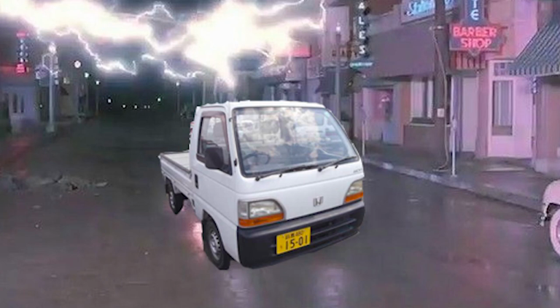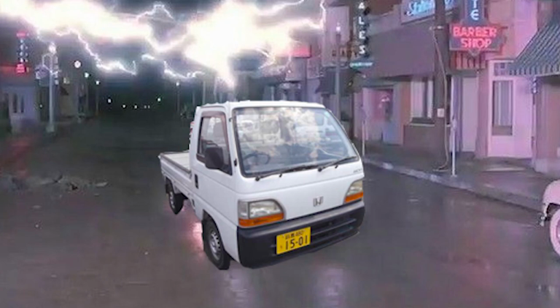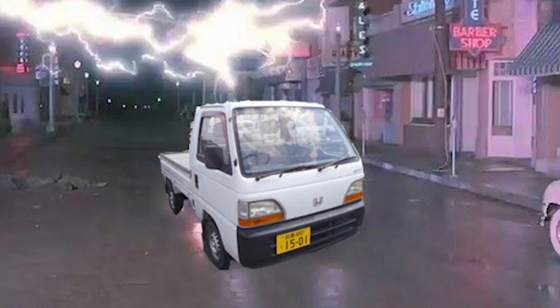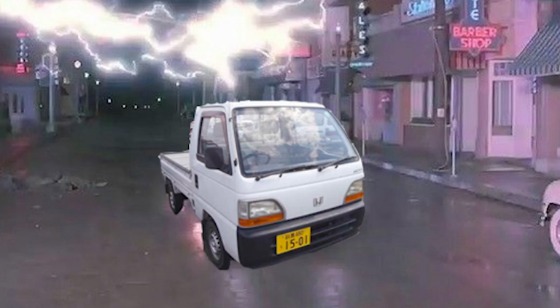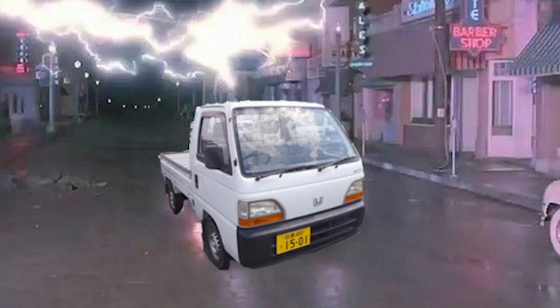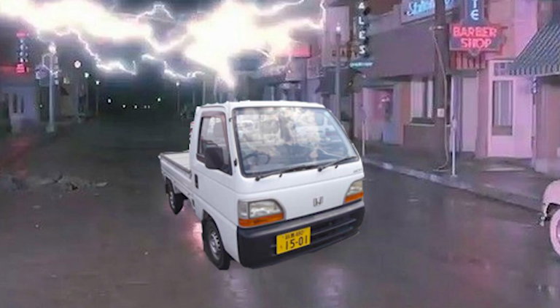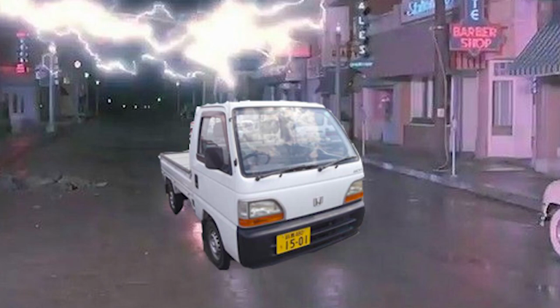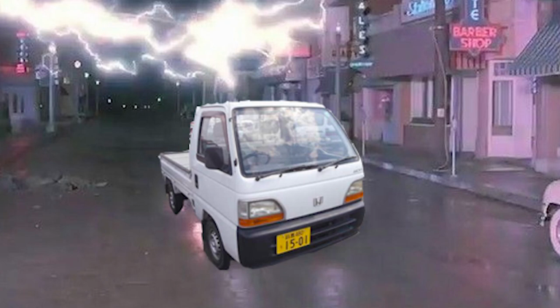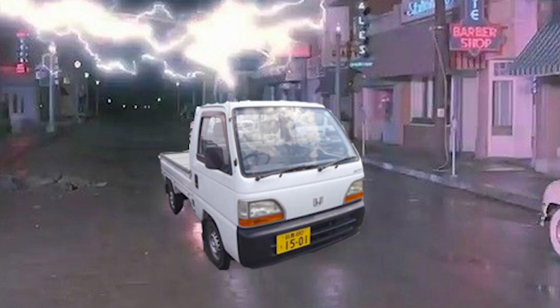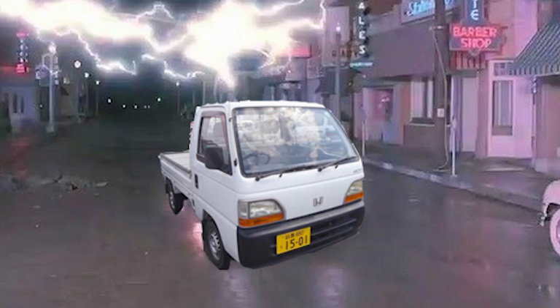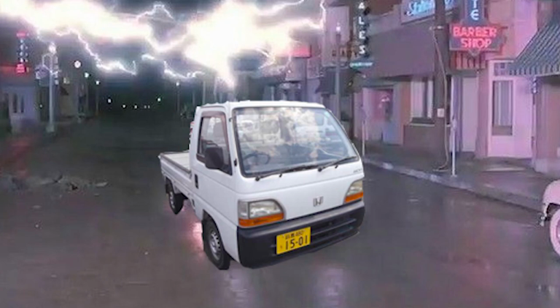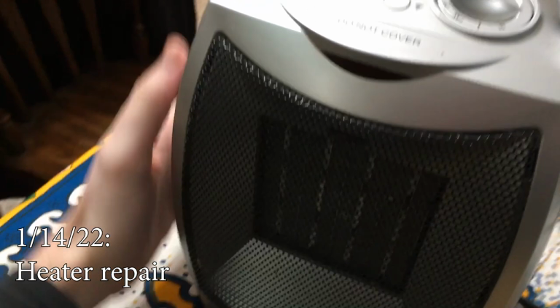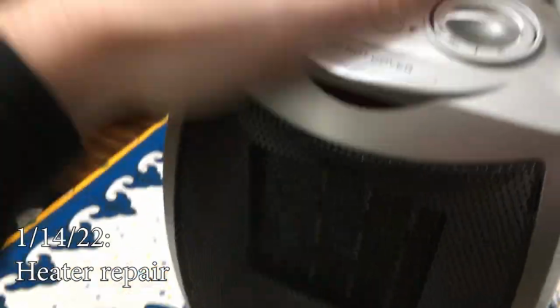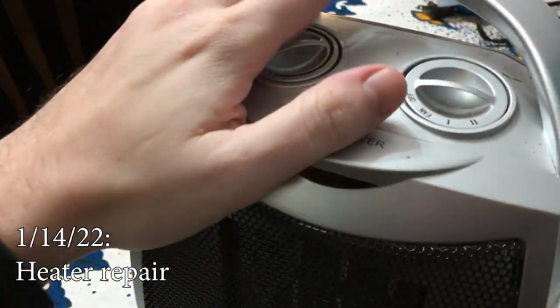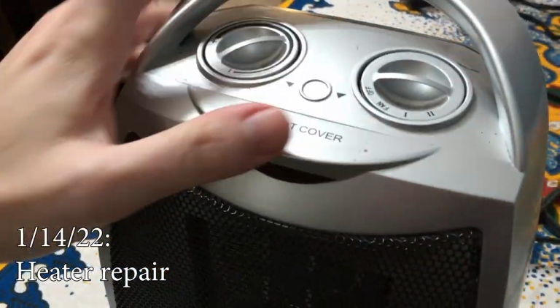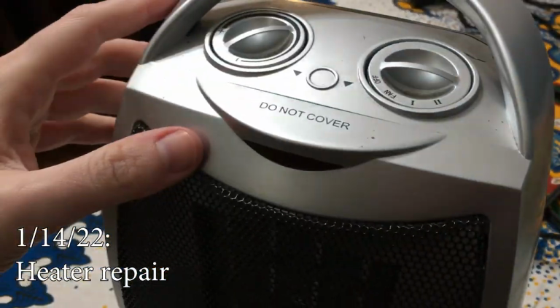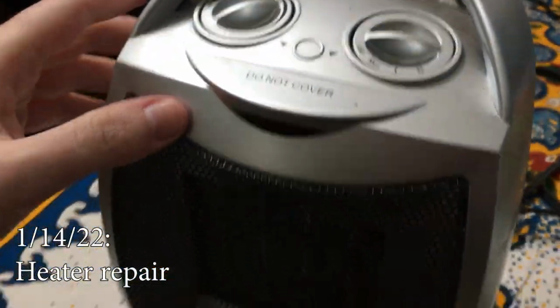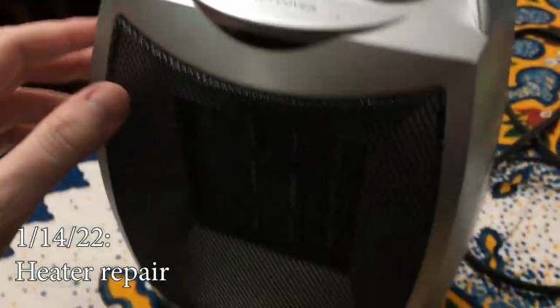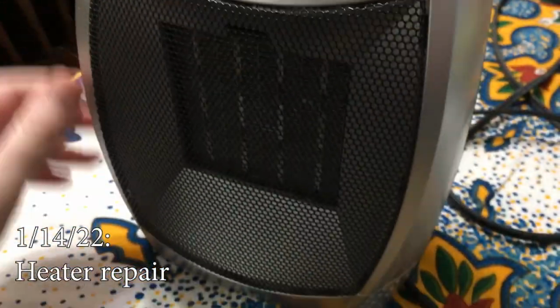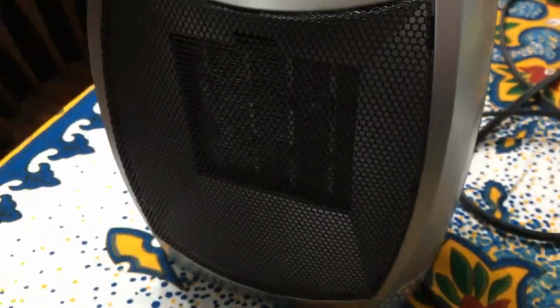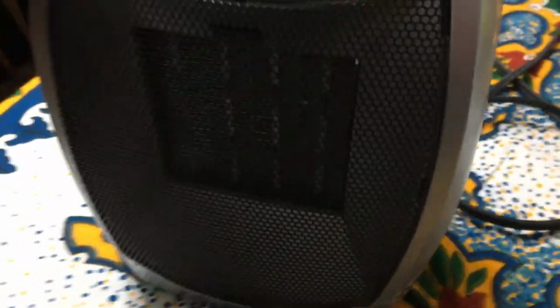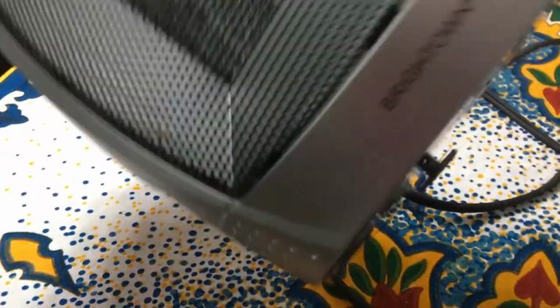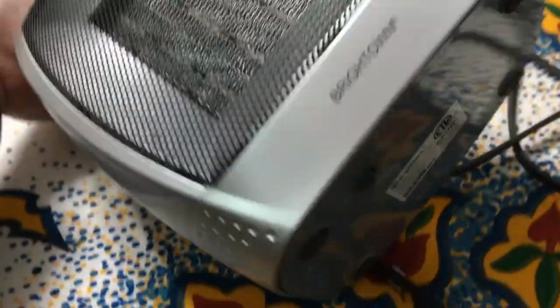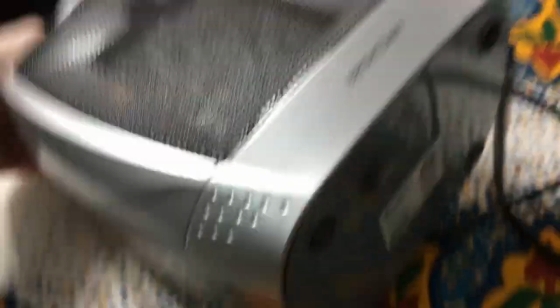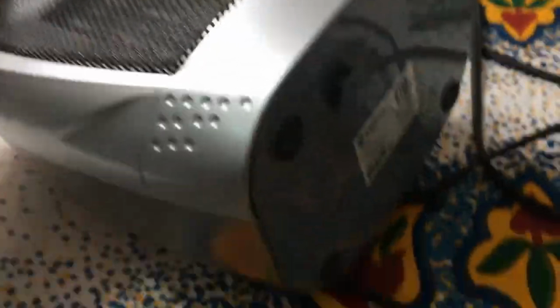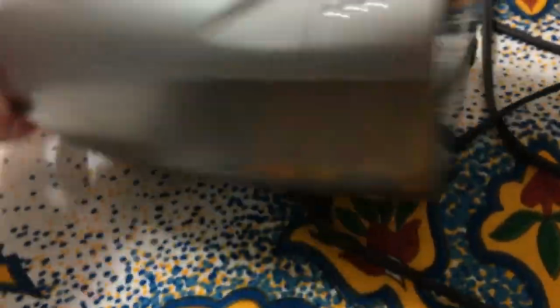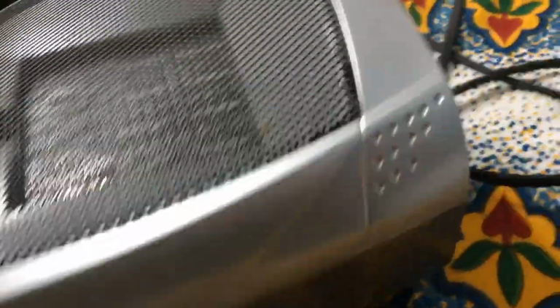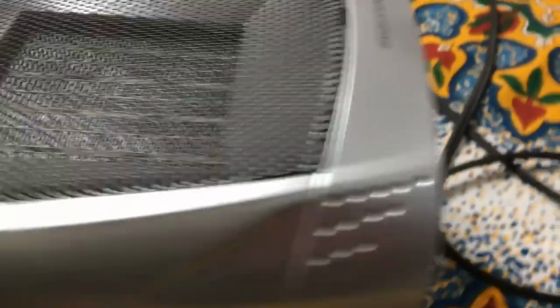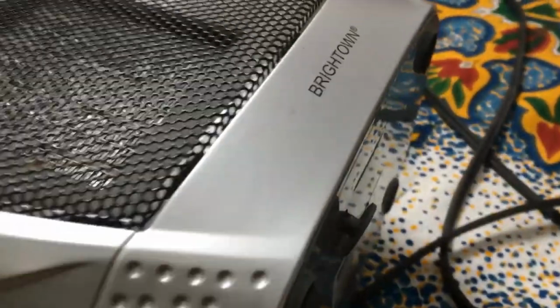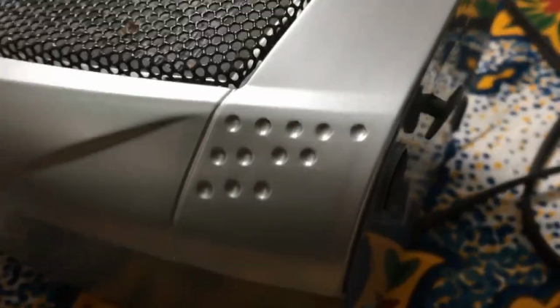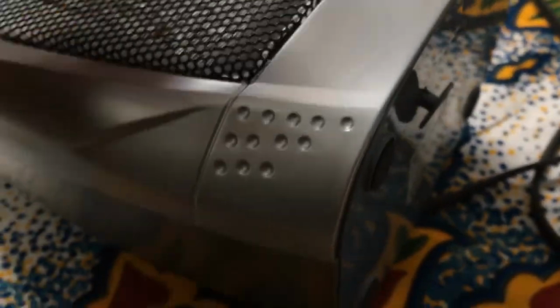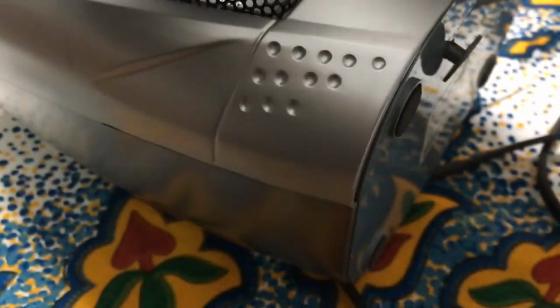Since we're replacing the car's engine, we'll need a new source of heat for the cabin. This broken space heater offered a pair of opportunities. First, if we can get the heating element working, it's possible we could use it in the car. Second, we needed a space heater to test how good our new insulation was.